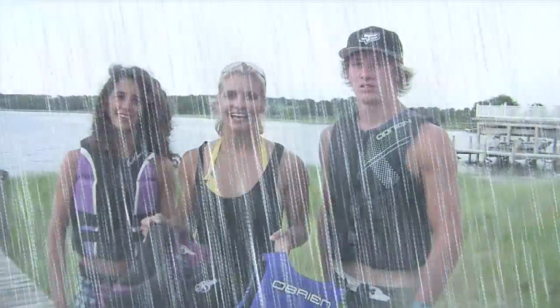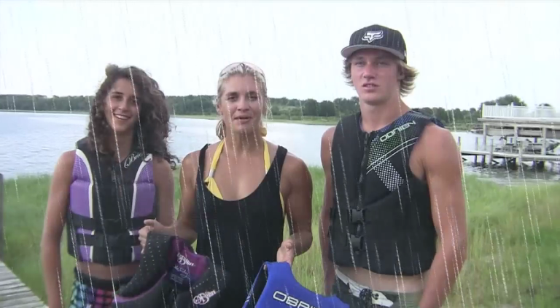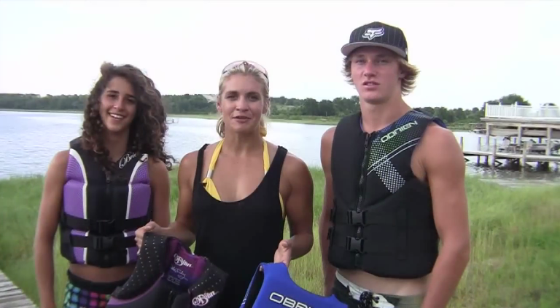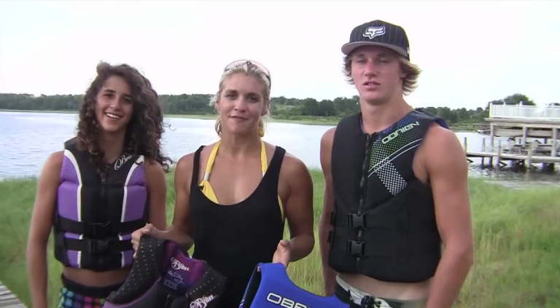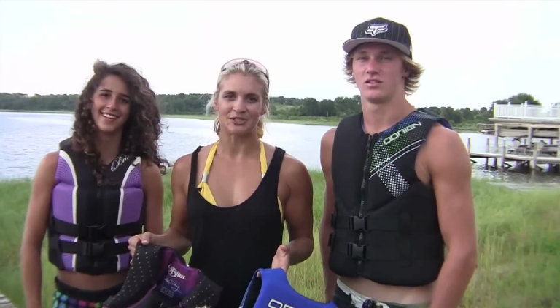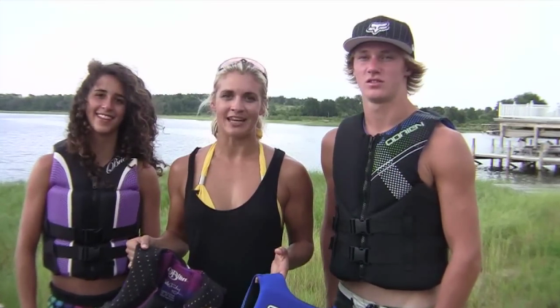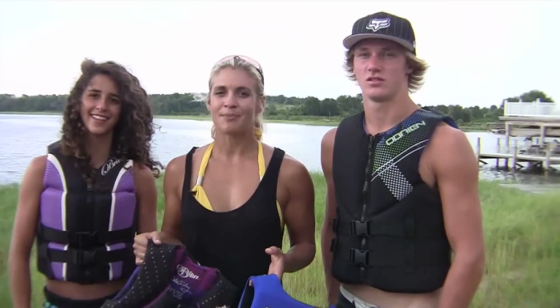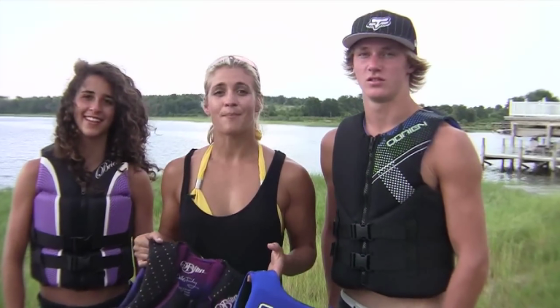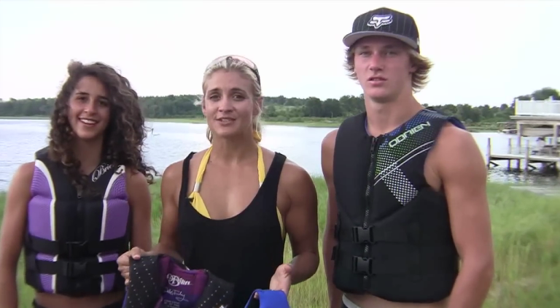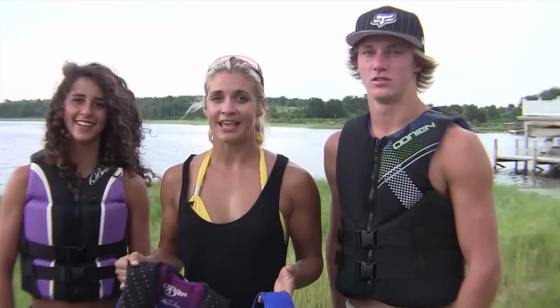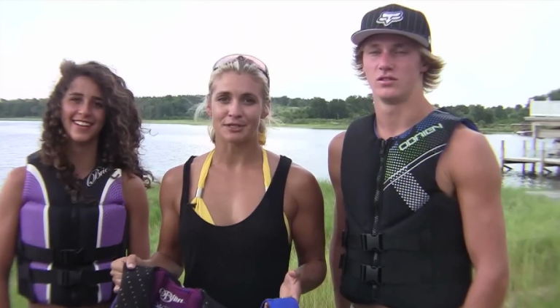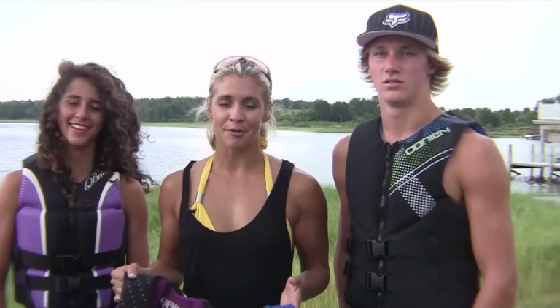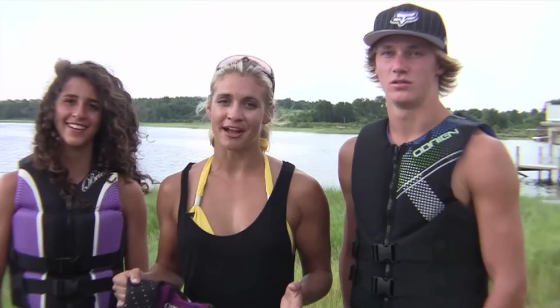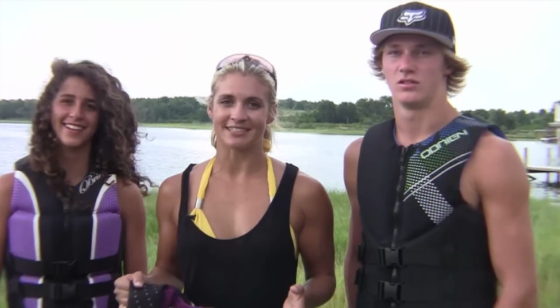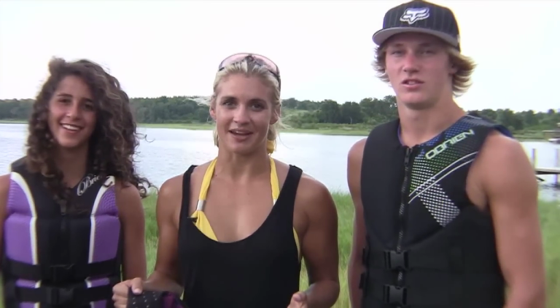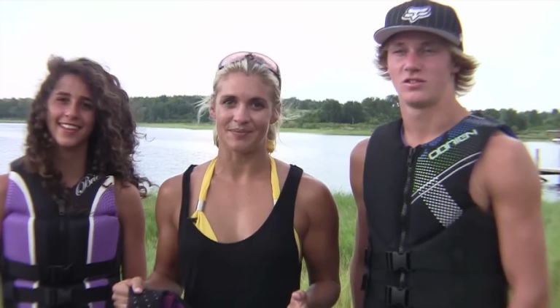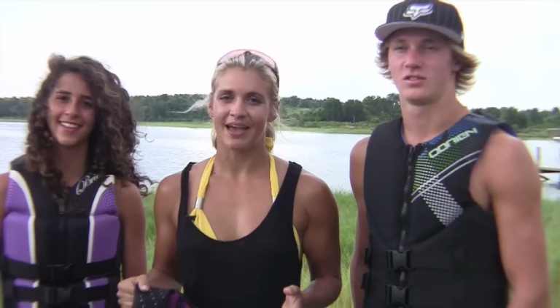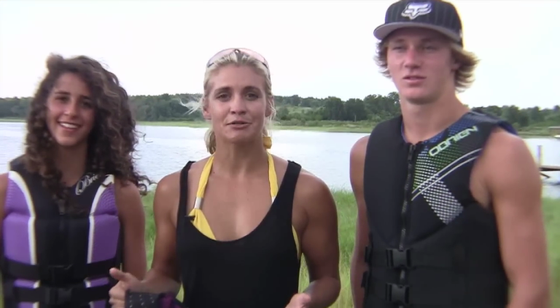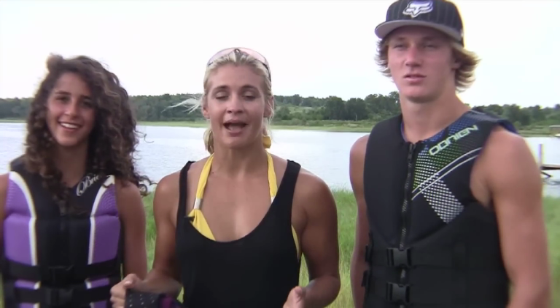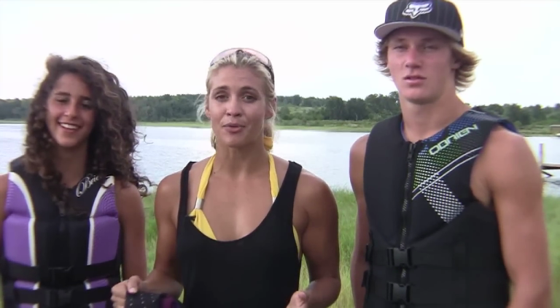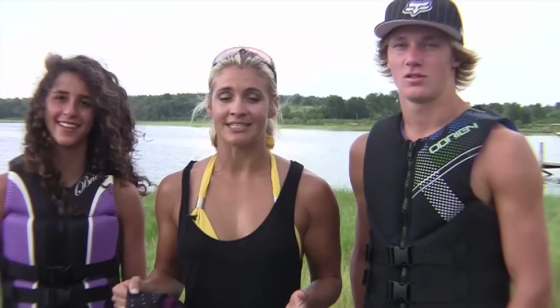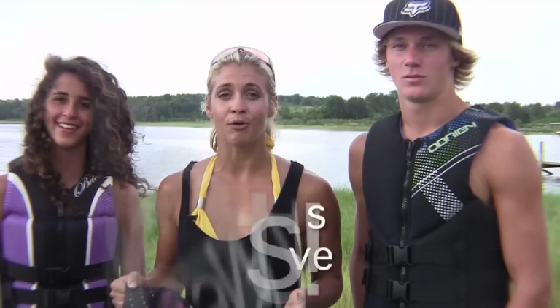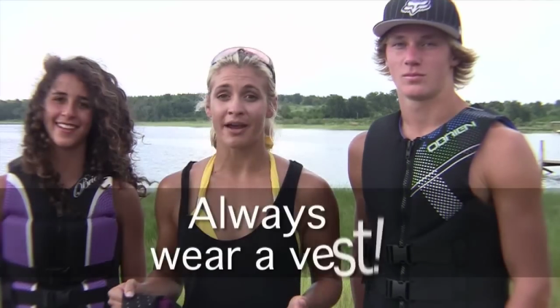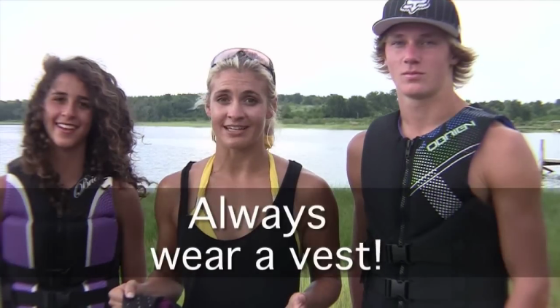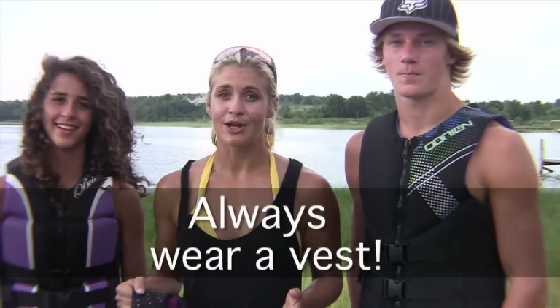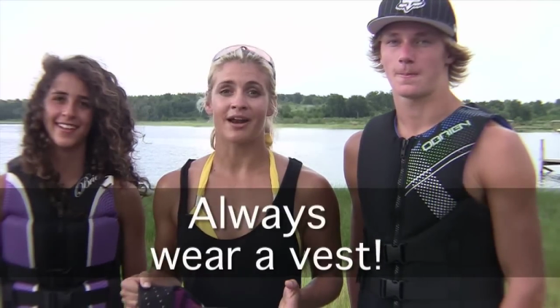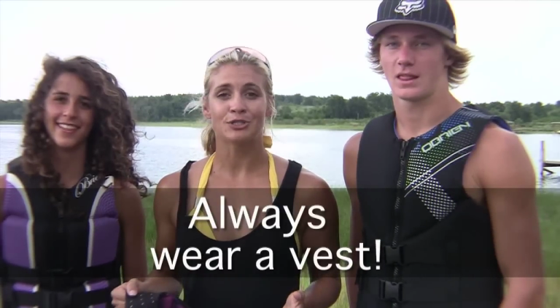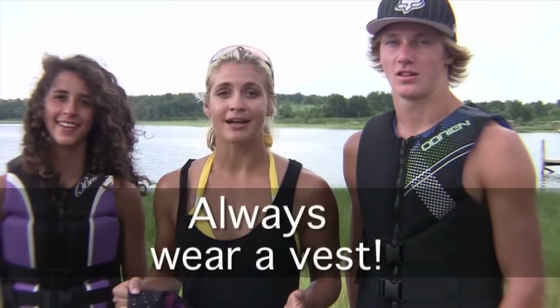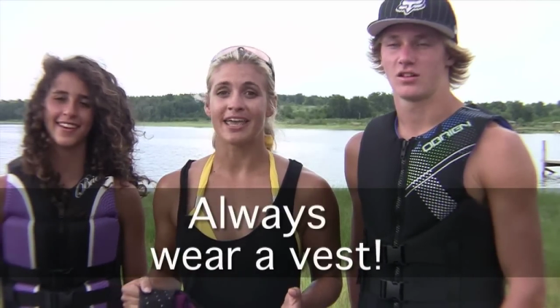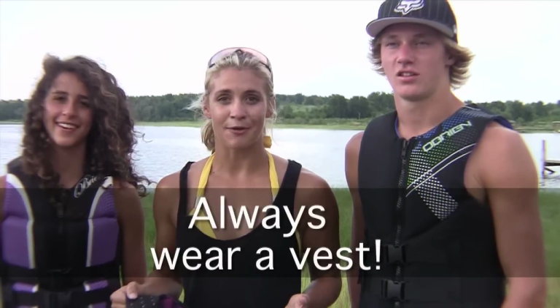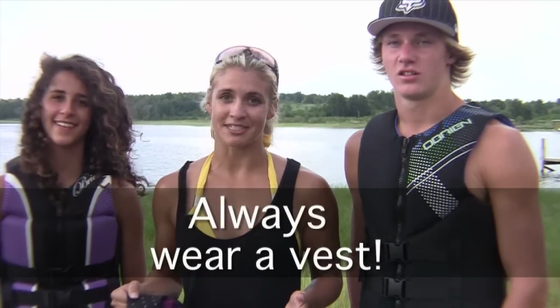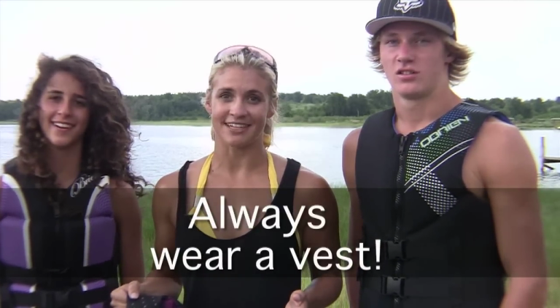I hope I've given you the information you need to buy the best-fitting and most comfortable O'Brien vest on the market. And always remember how important it is that you always wear a vest no matter how old you are during any water sports activity.